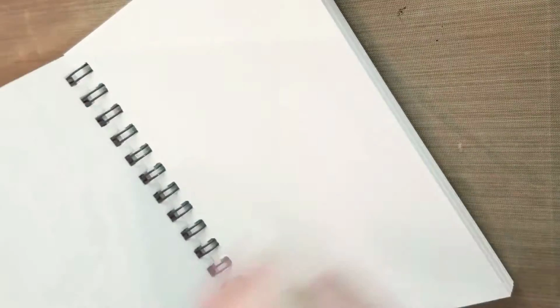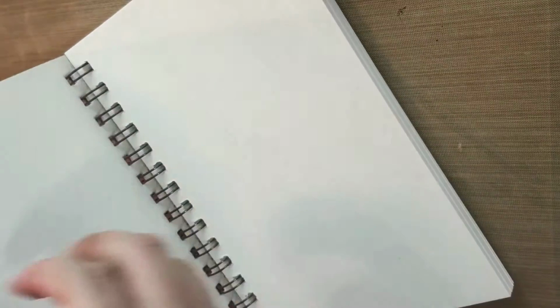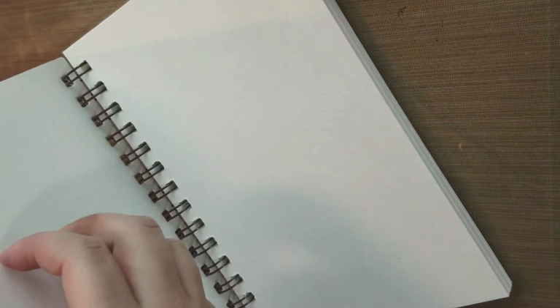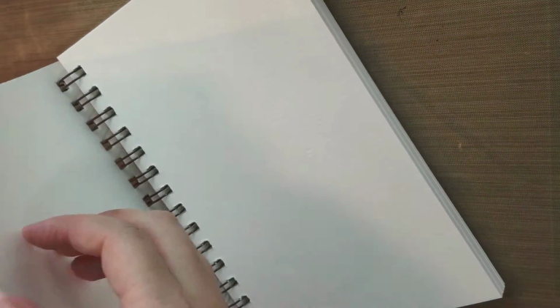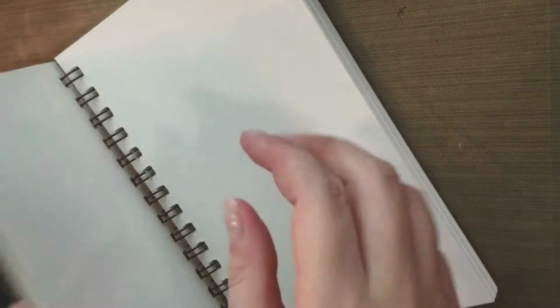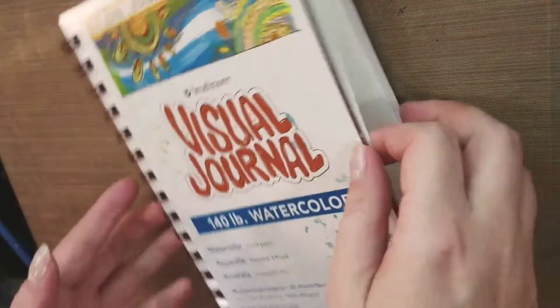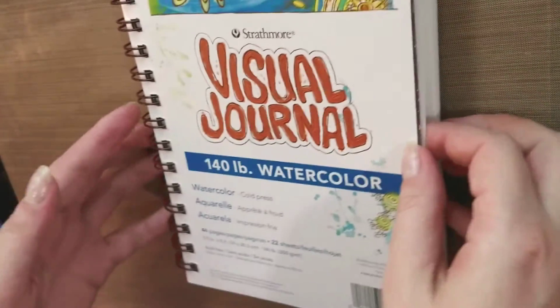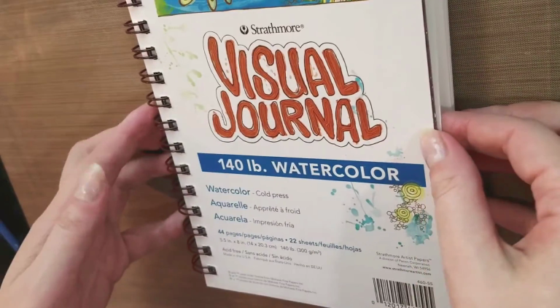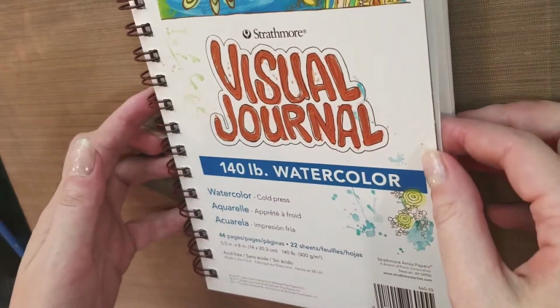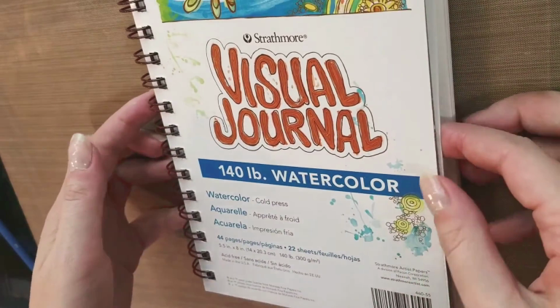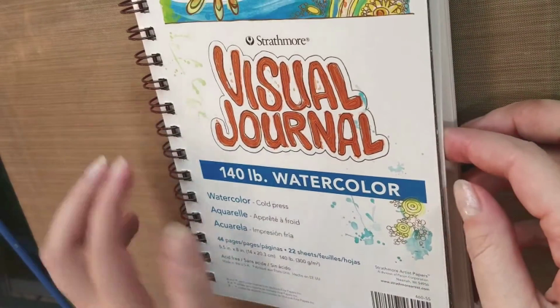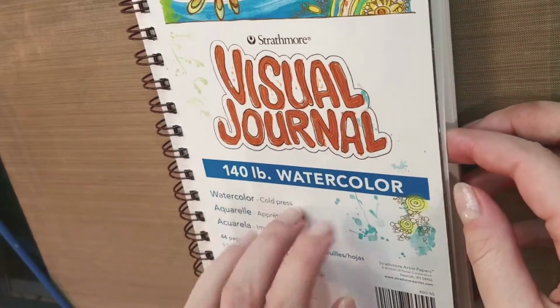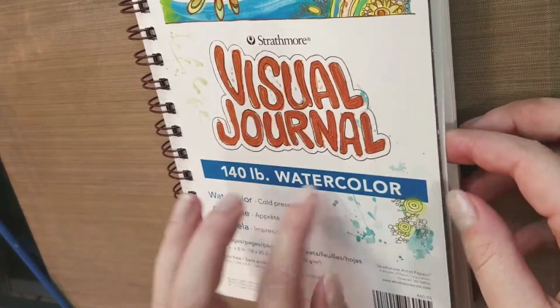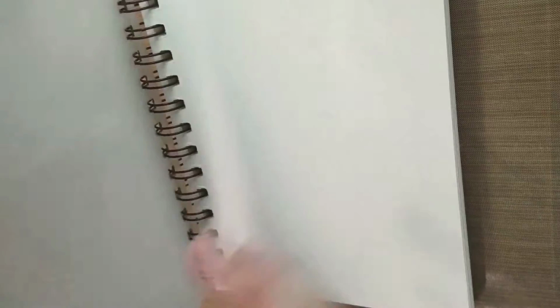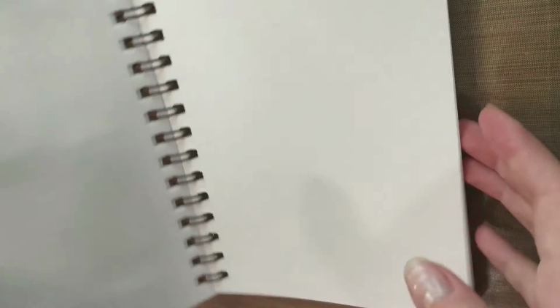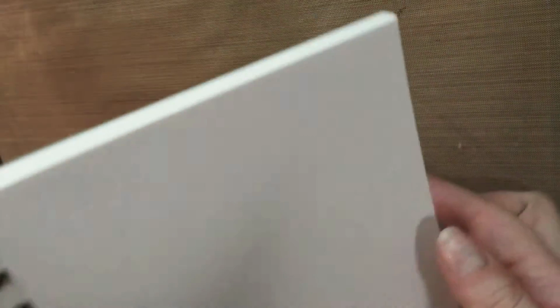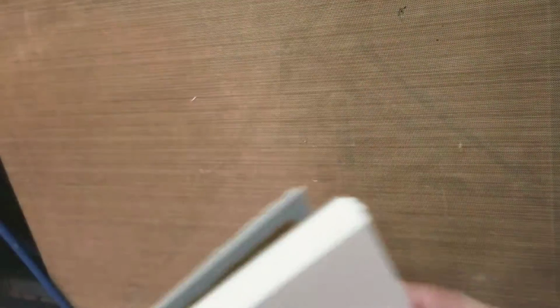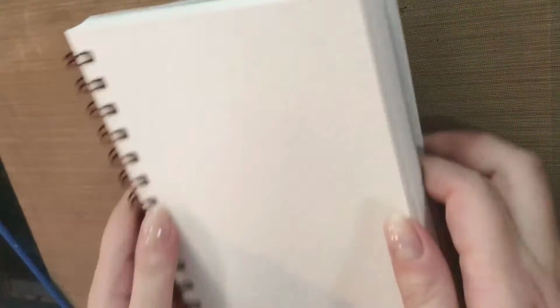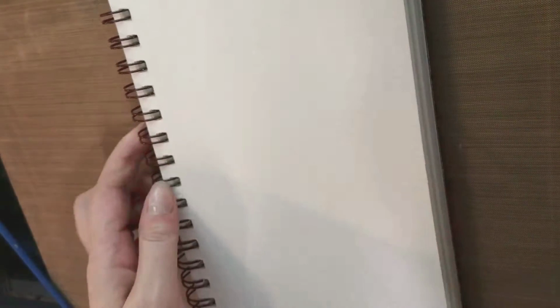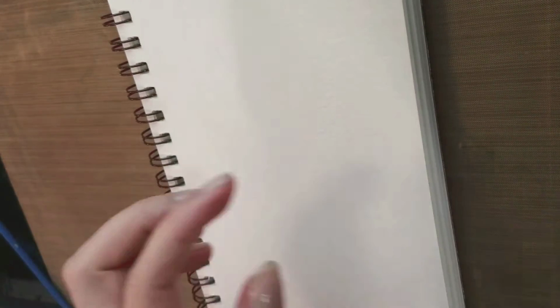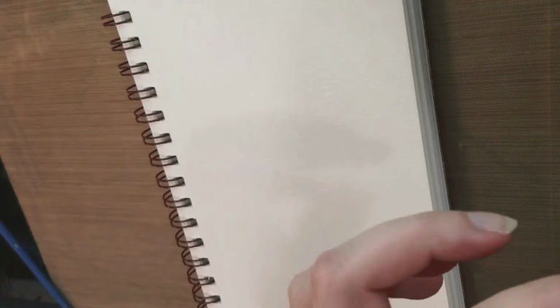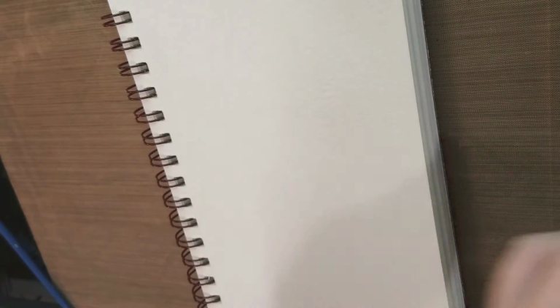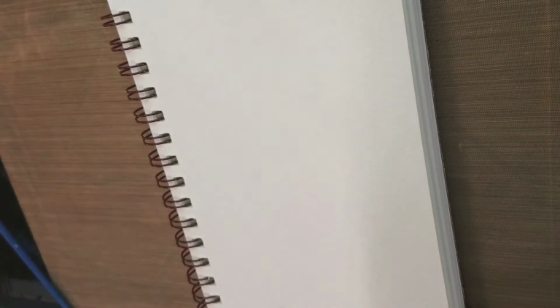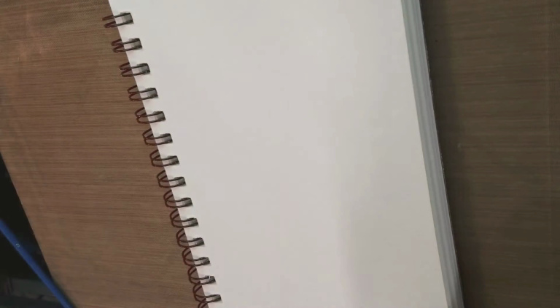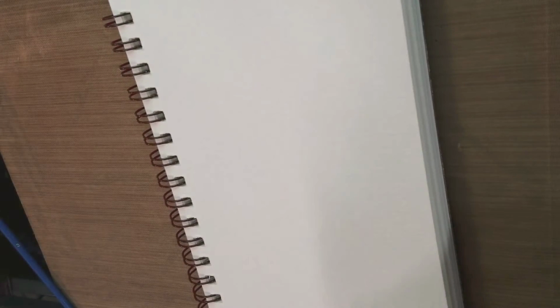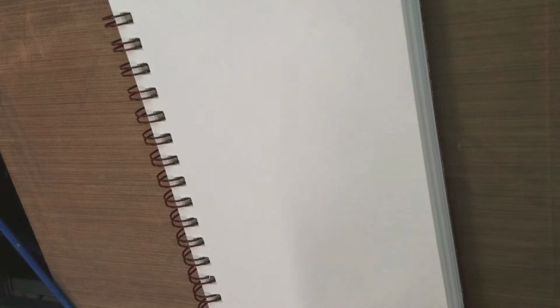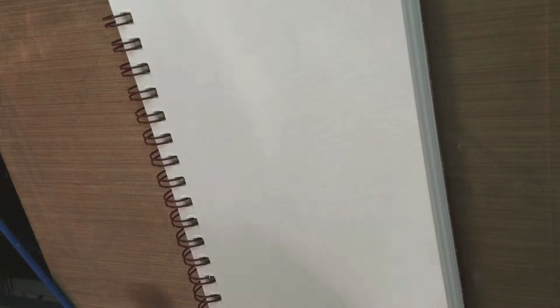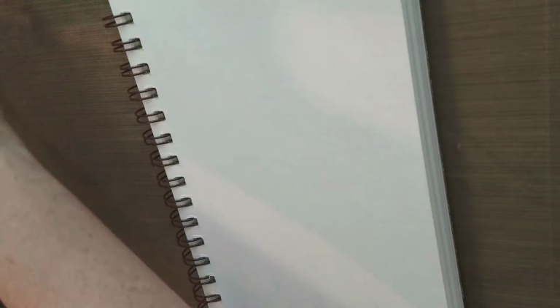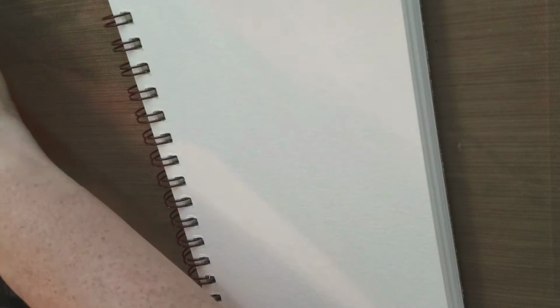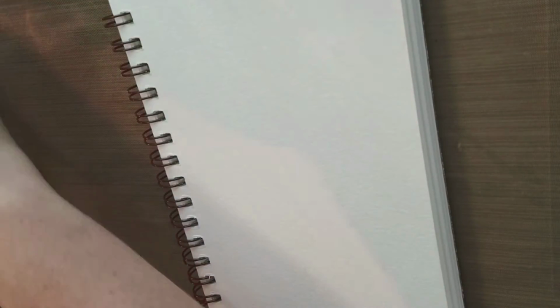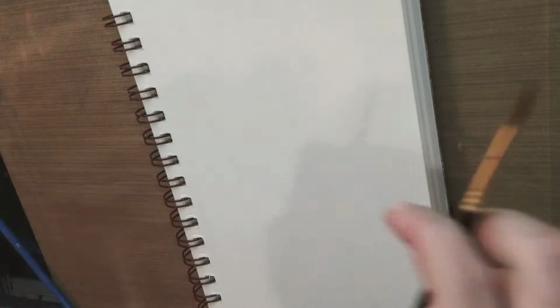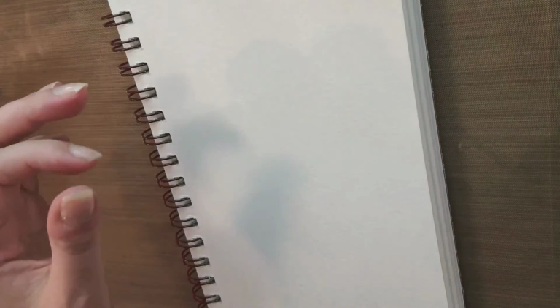We're going to test today on Strathmore's visual journal. This is watercolor paper. And I have handy a cup of water.